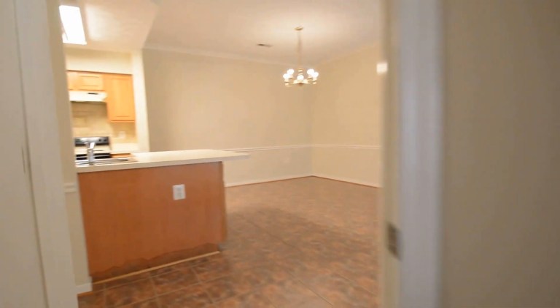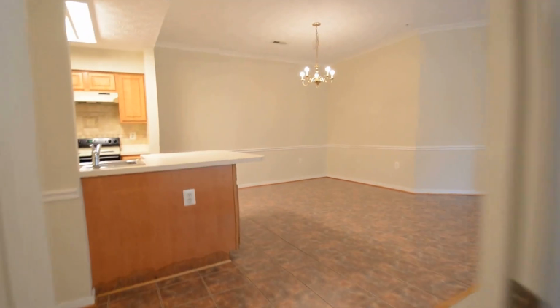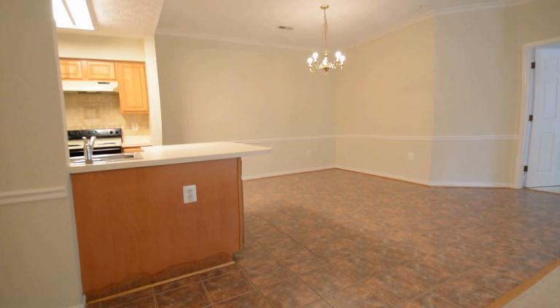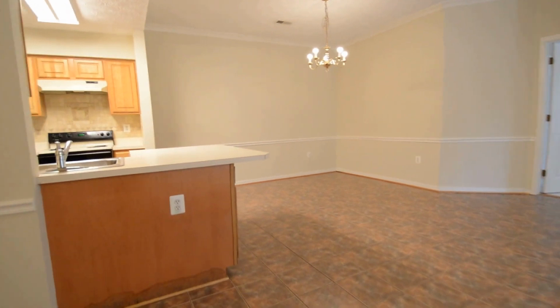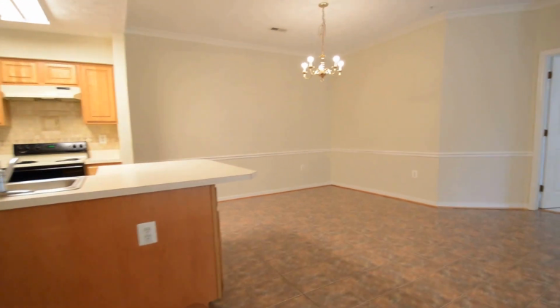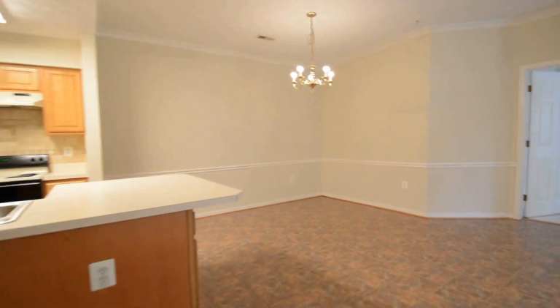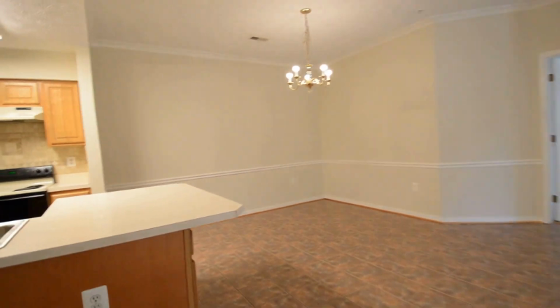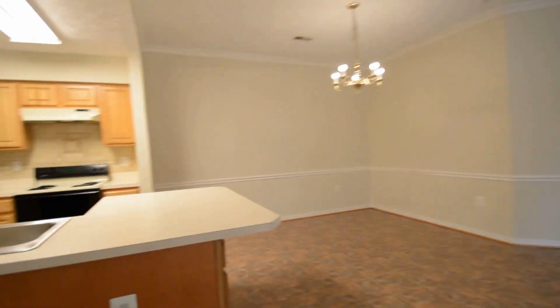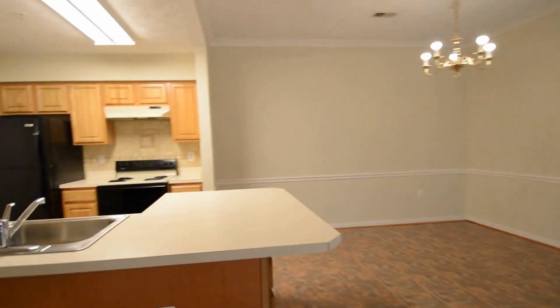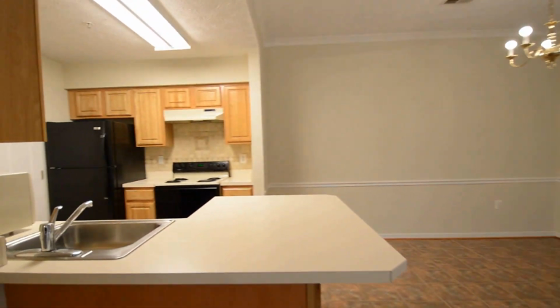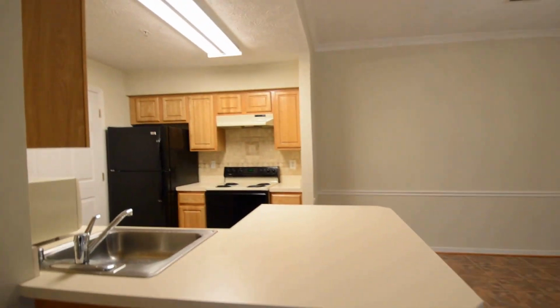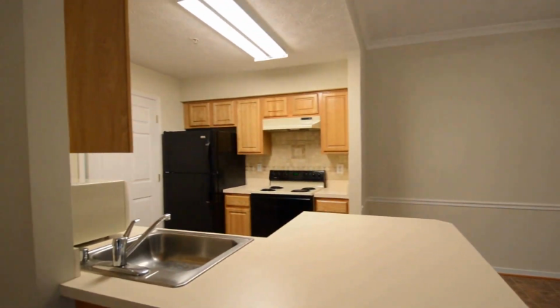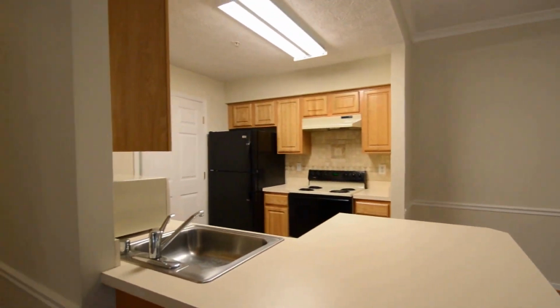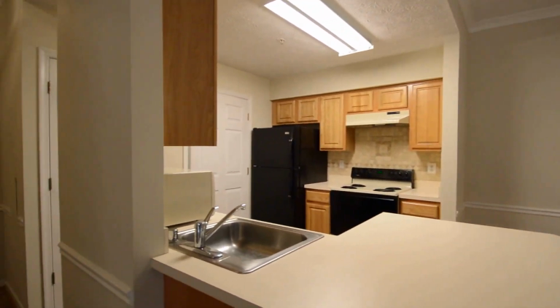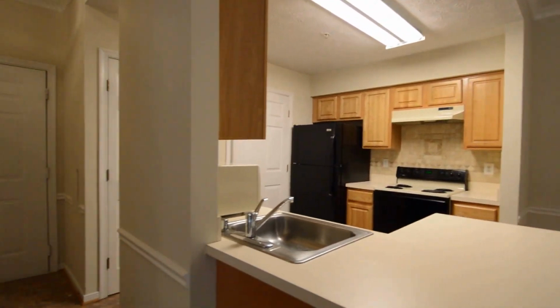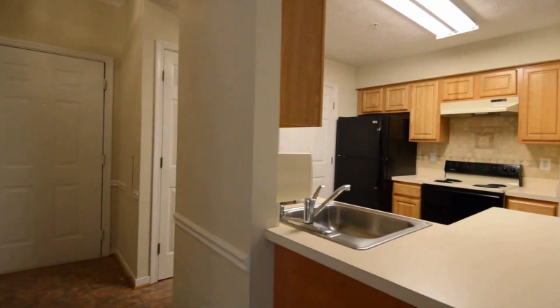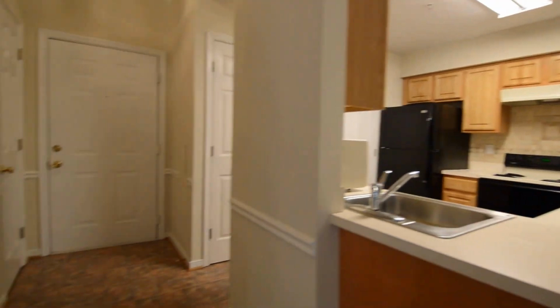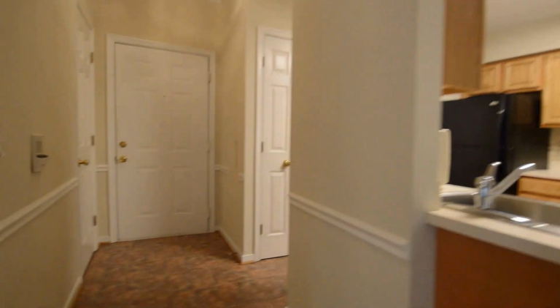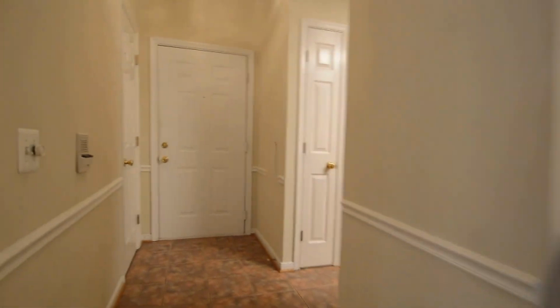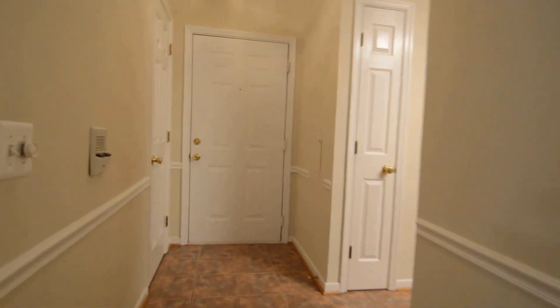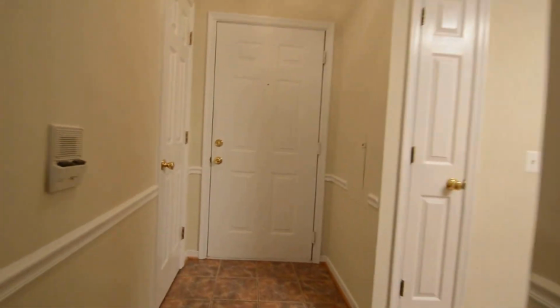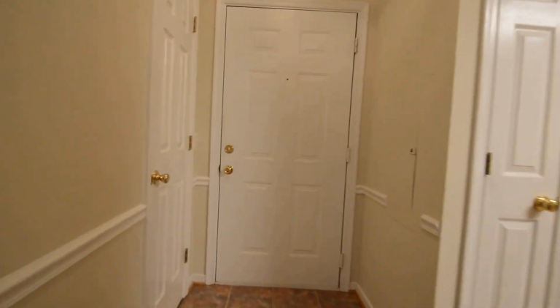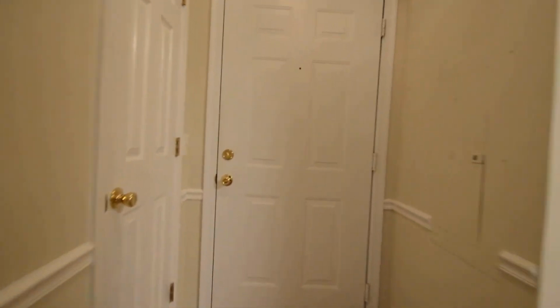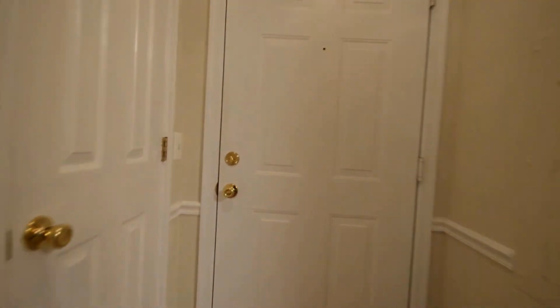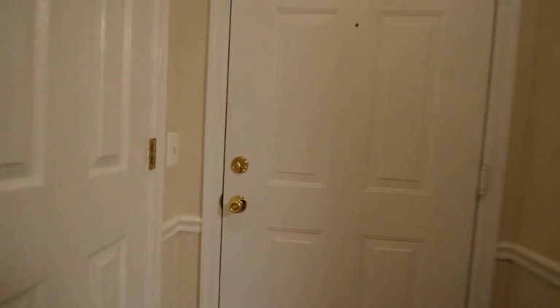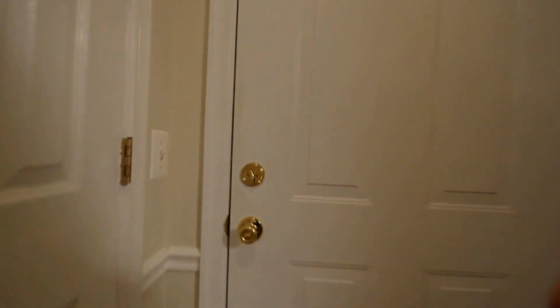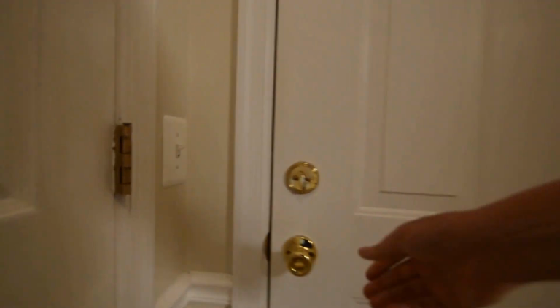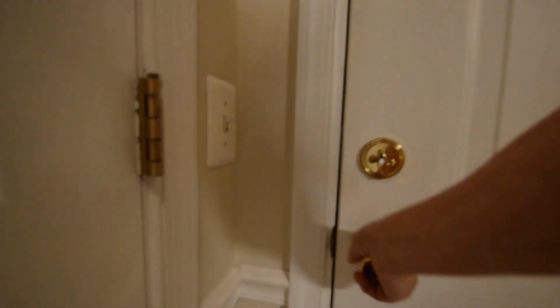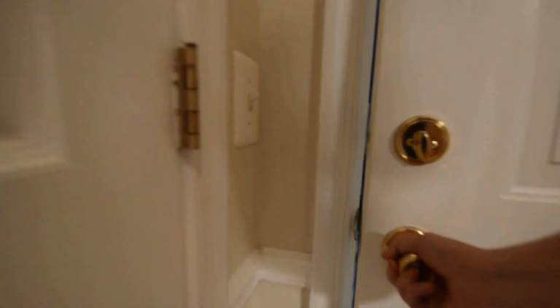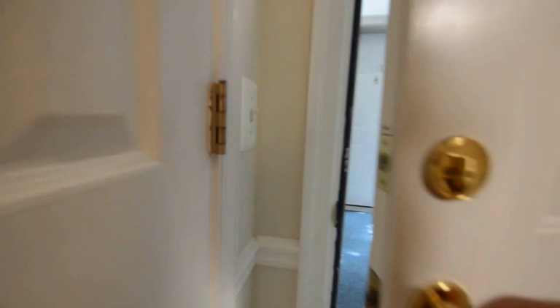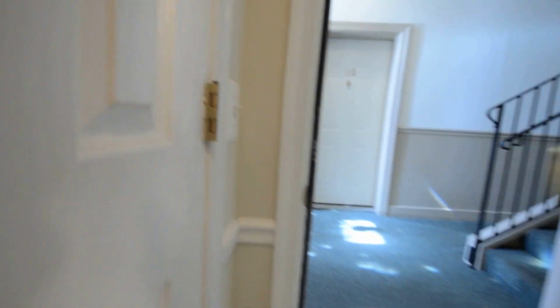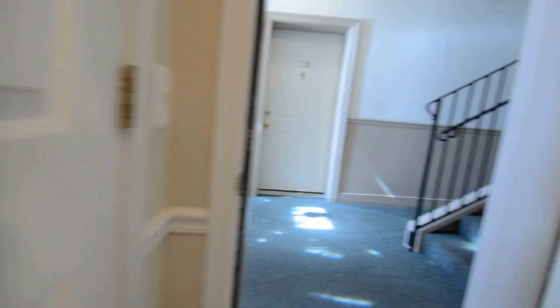Back out into the dining area and the kitchen — that really concludes the video tour of Unit 114.